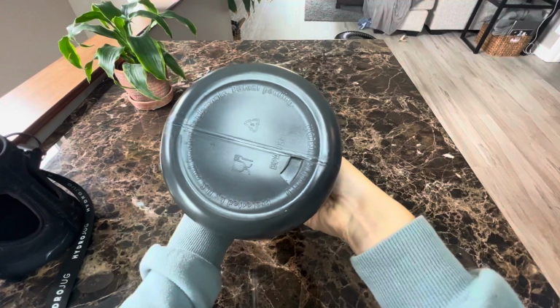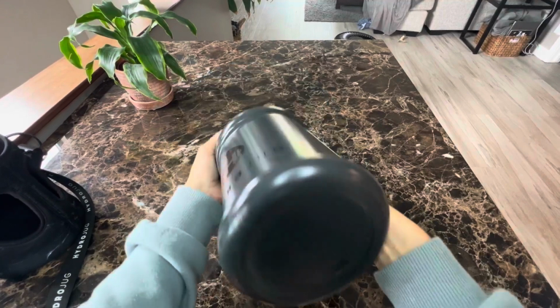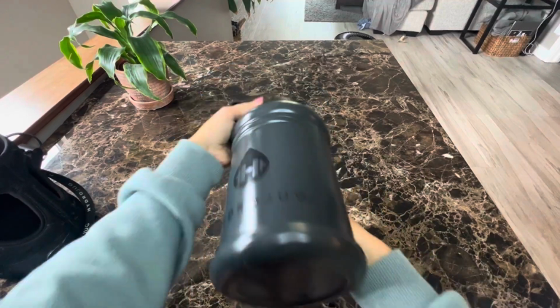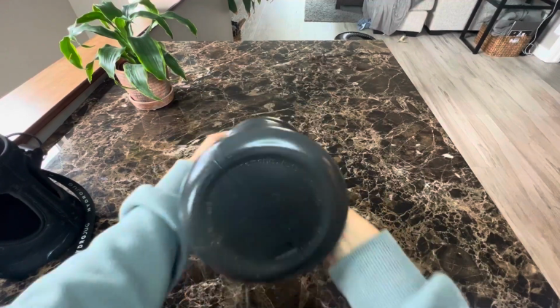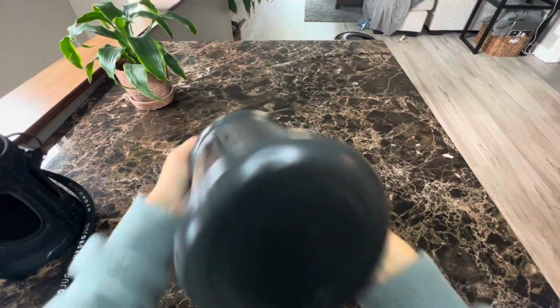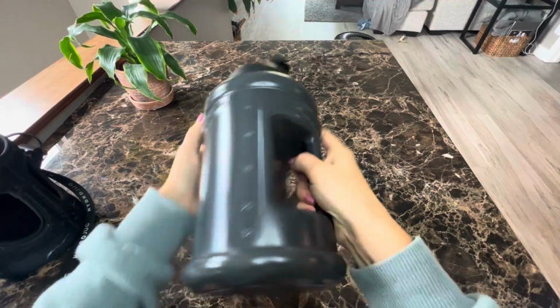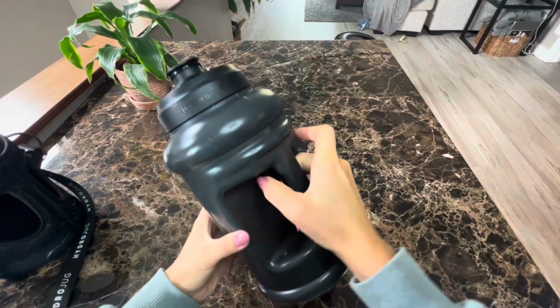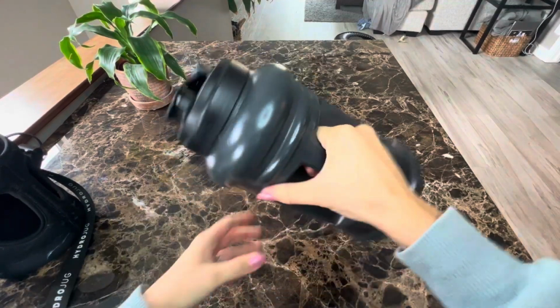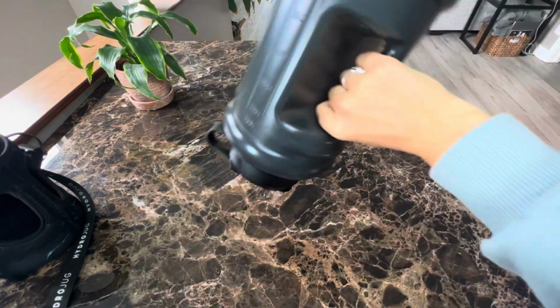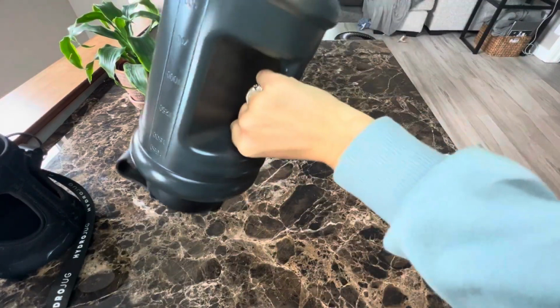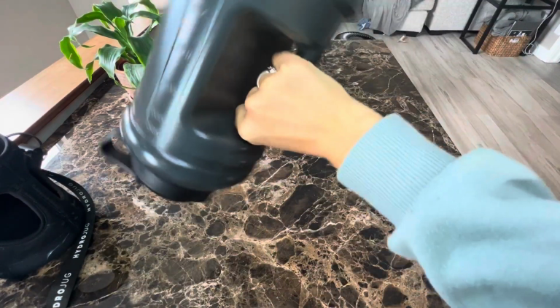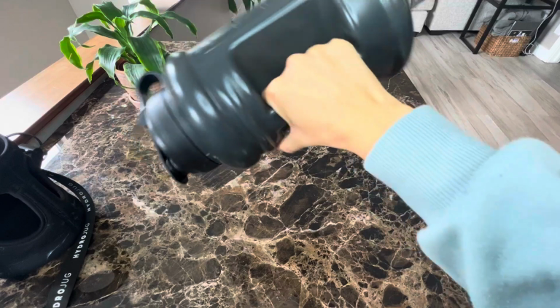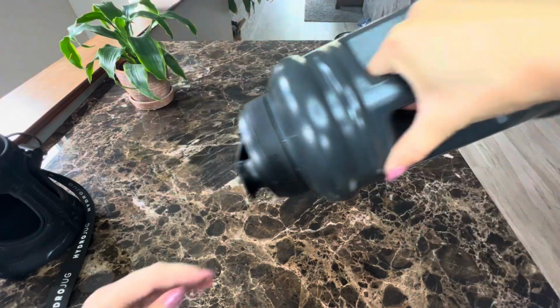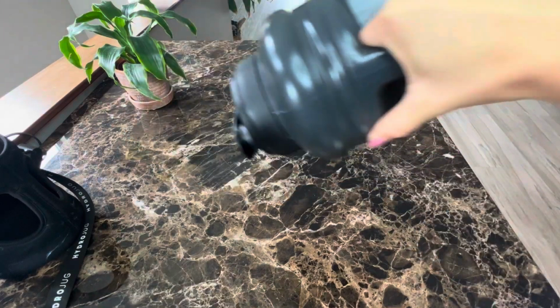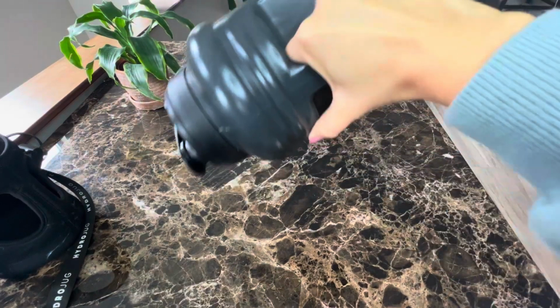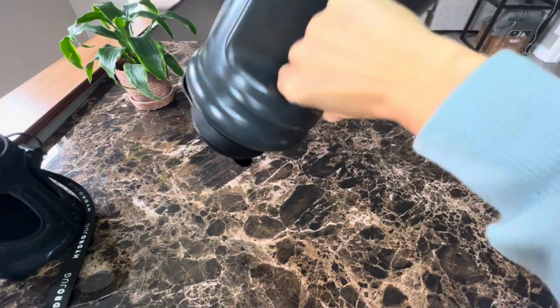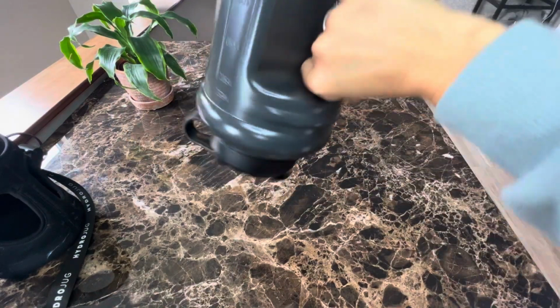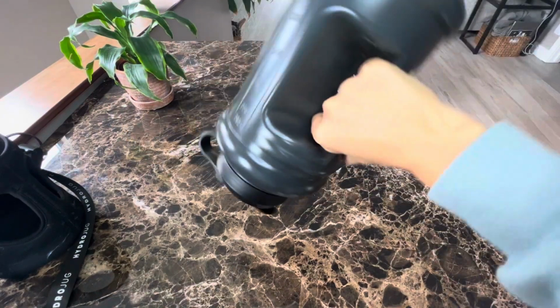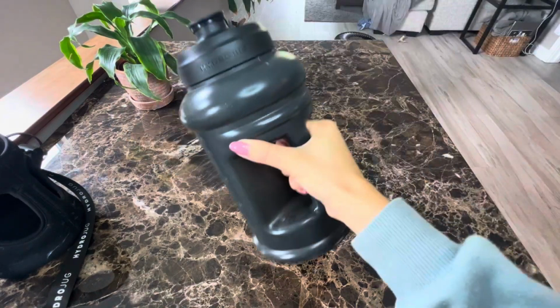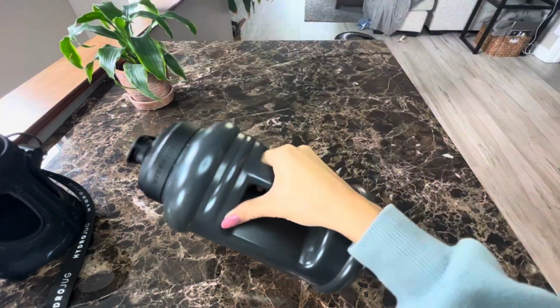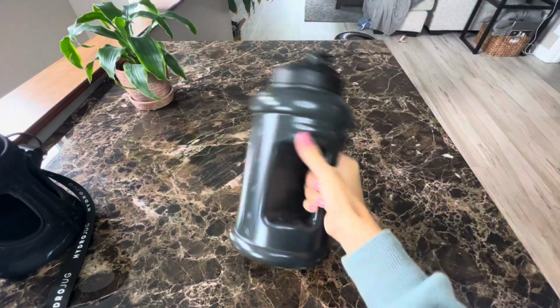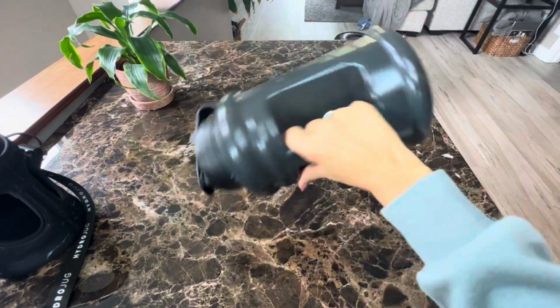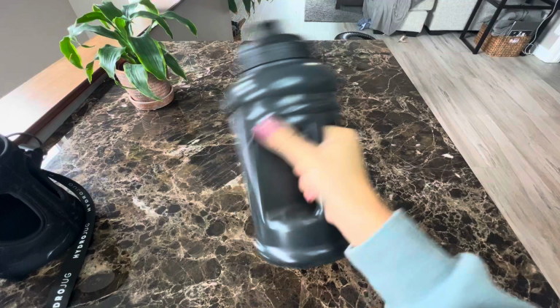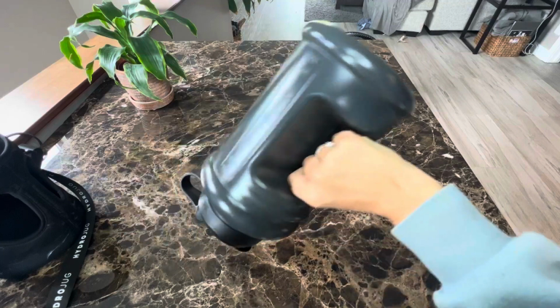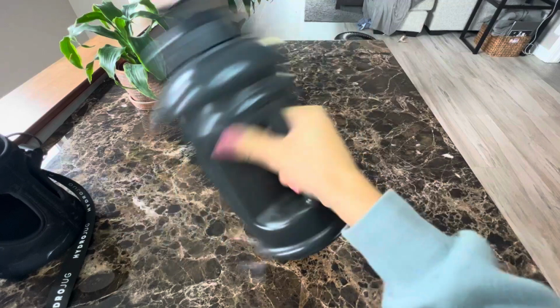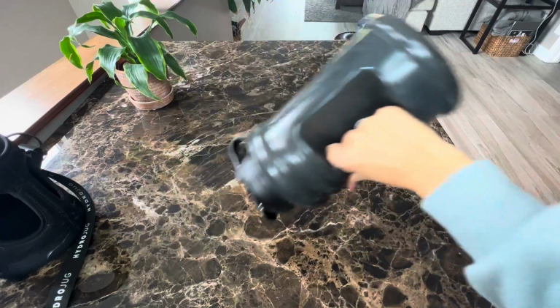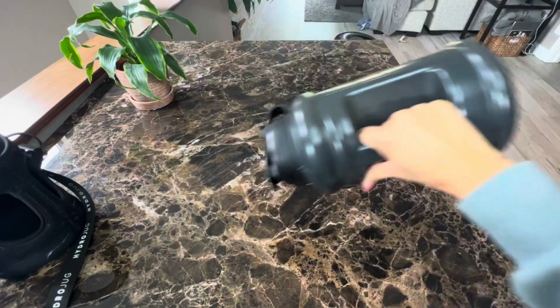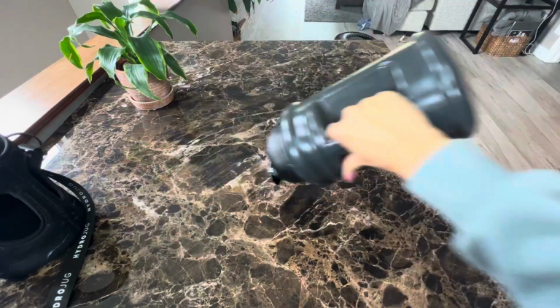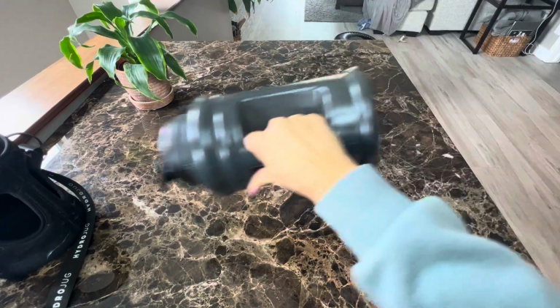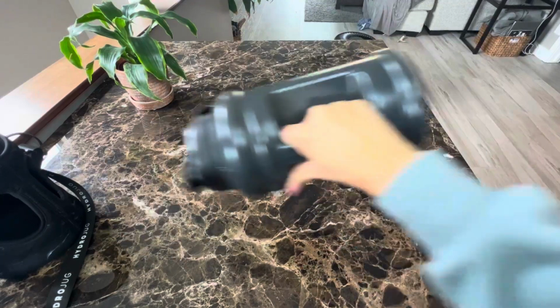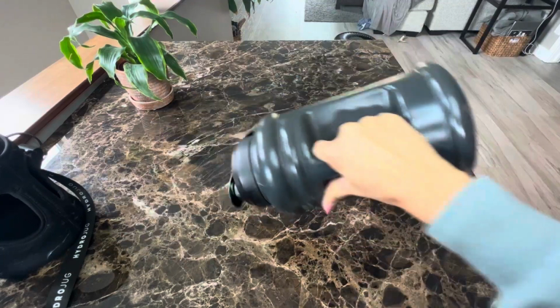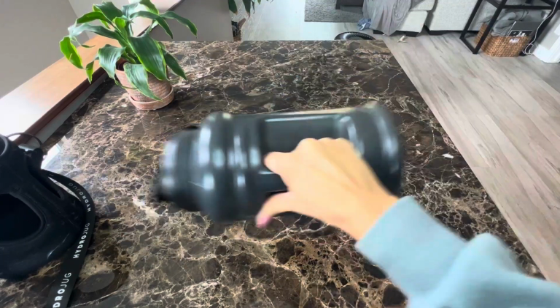You can see I do have water in it and it does not come unsealed, so it's very safe. I've had this roll all over the car and it hasn't opened up. You can see how hard I'm trying to open it.